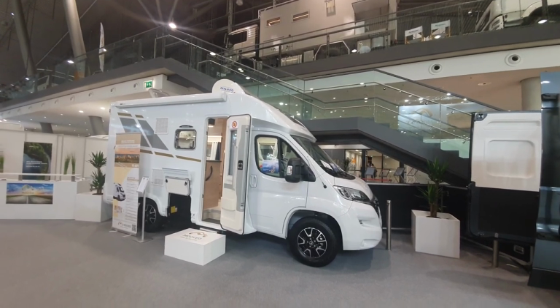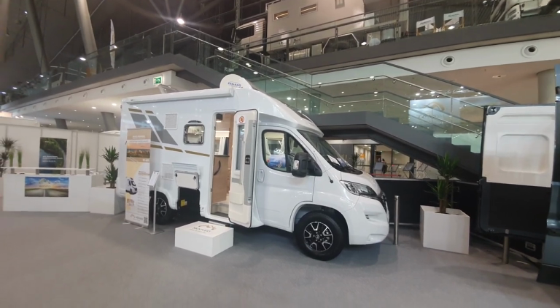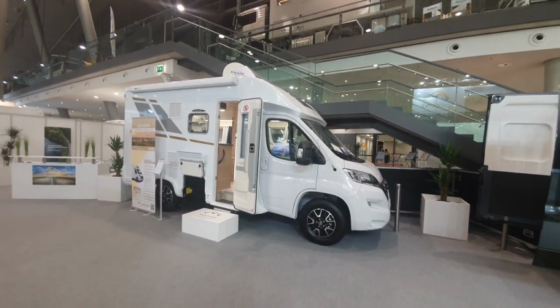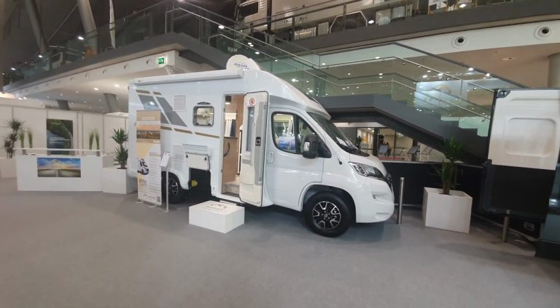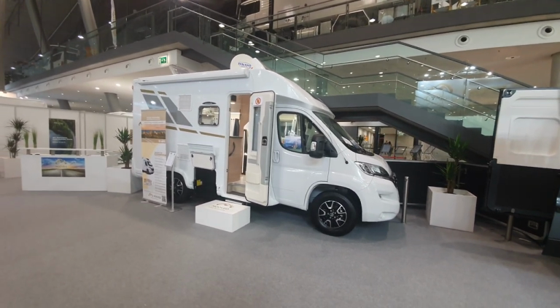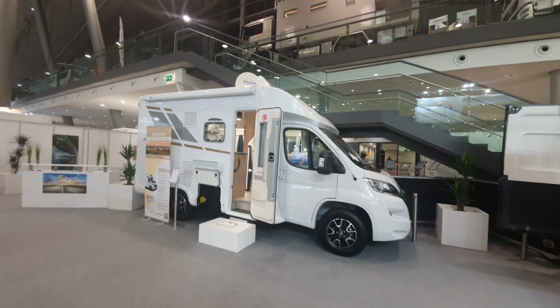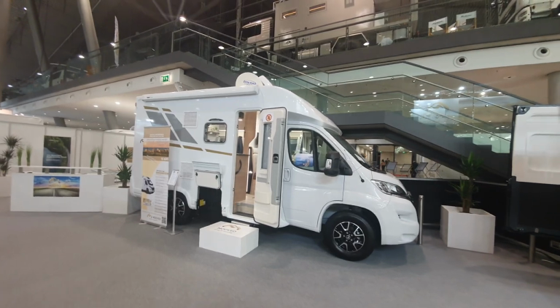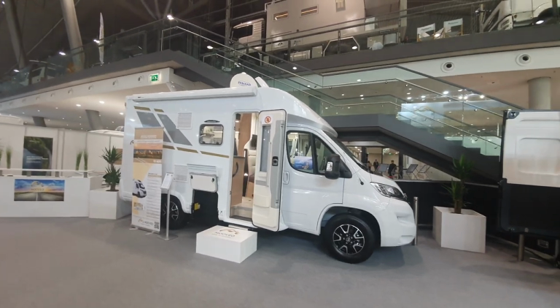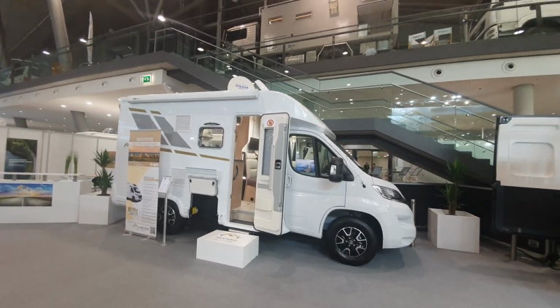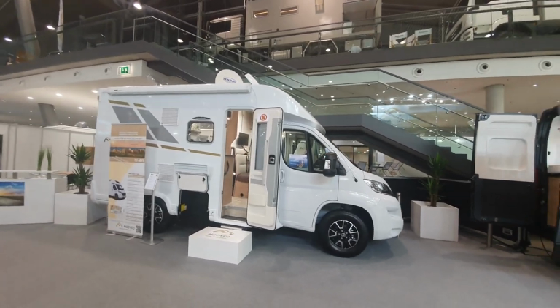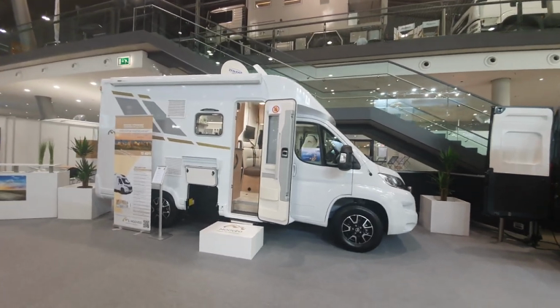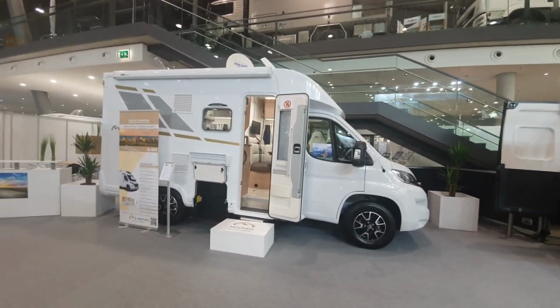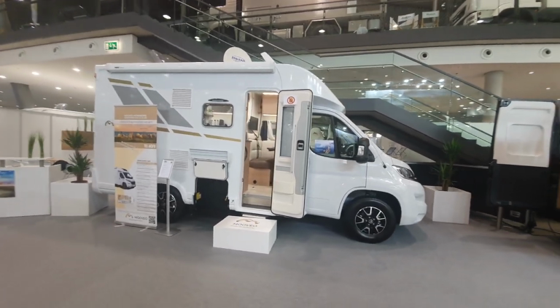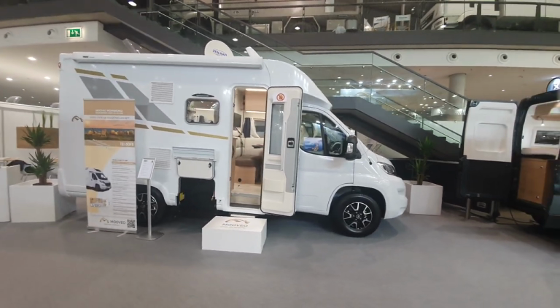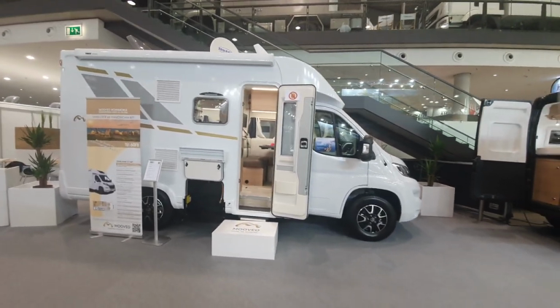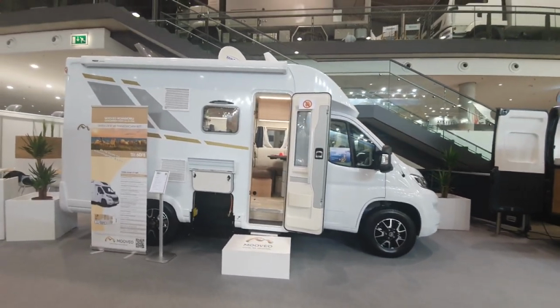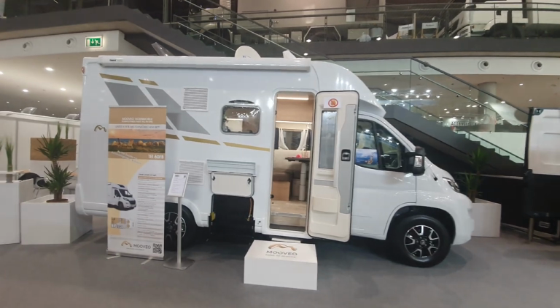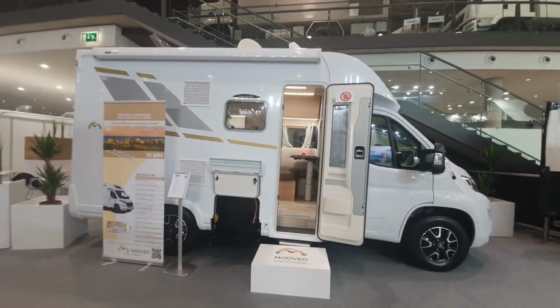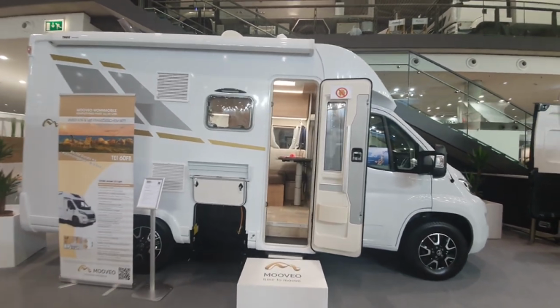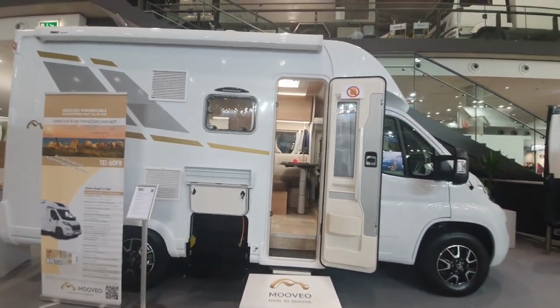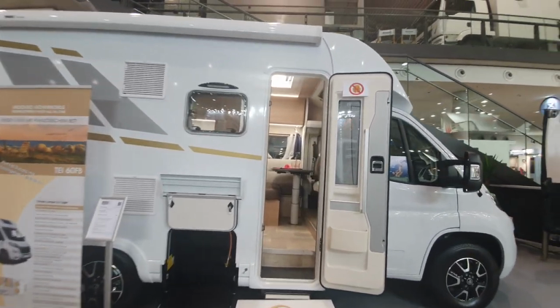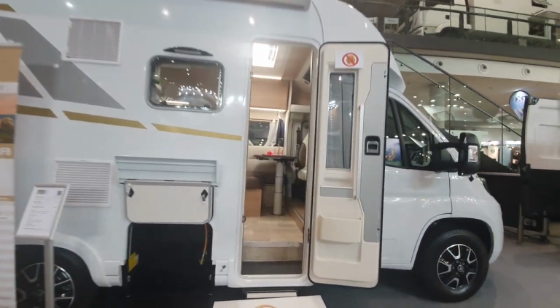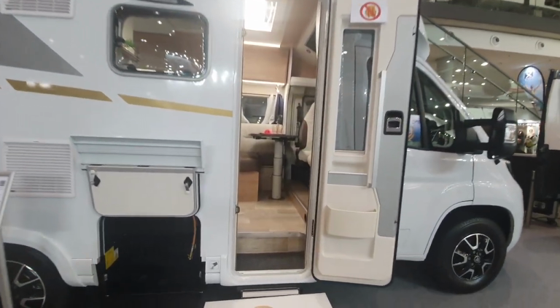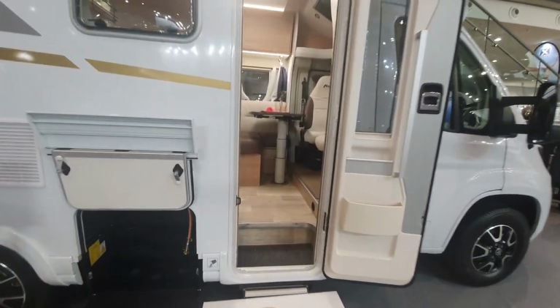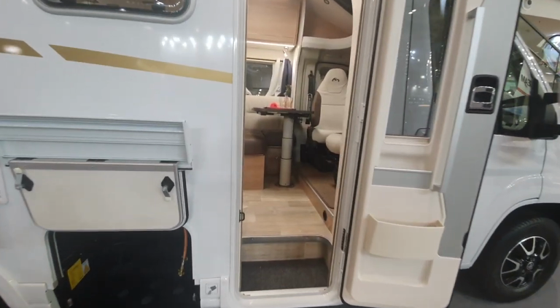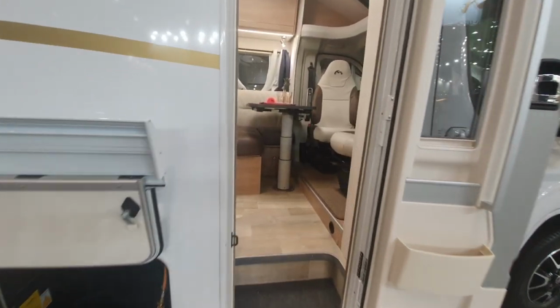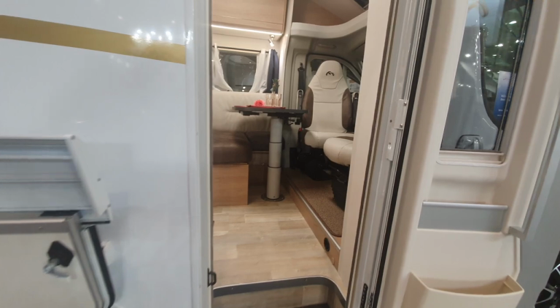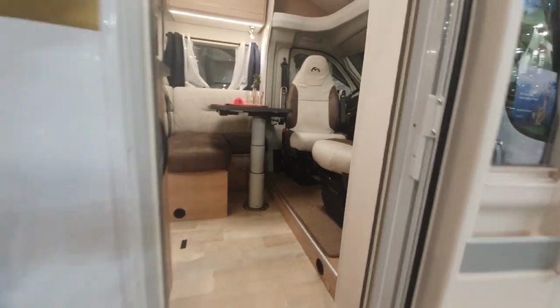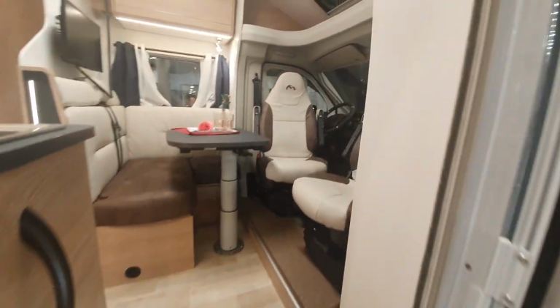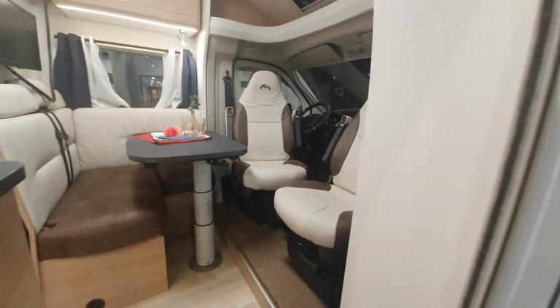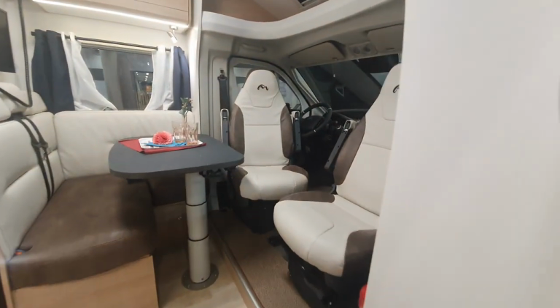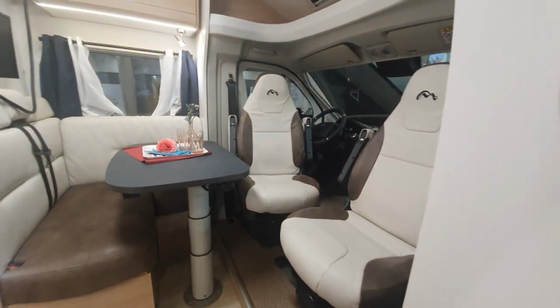Hello and welcome. This is a very compact motorhome from Muweil, 596 centimeters in length, making it one of the shortest motorhomes that I know of.